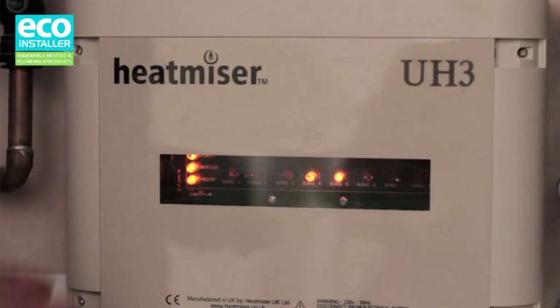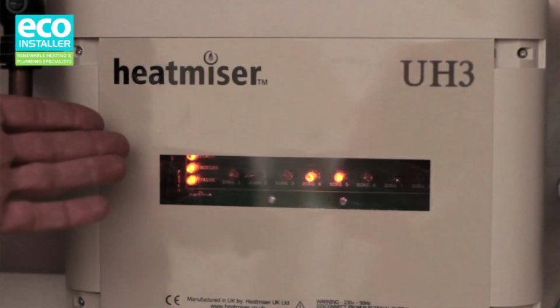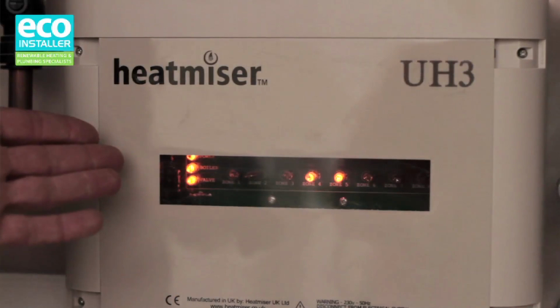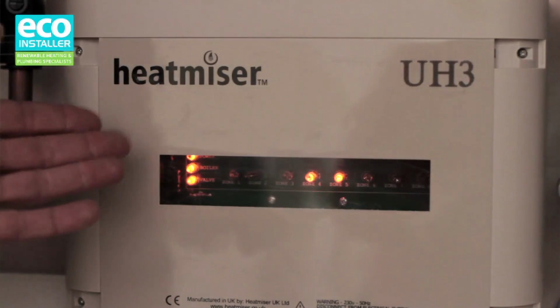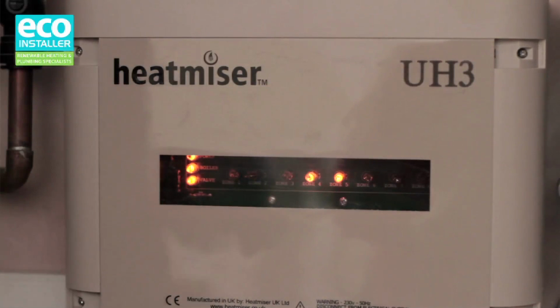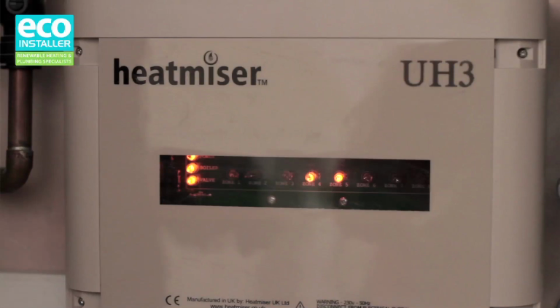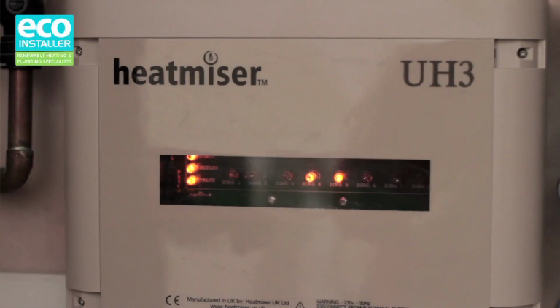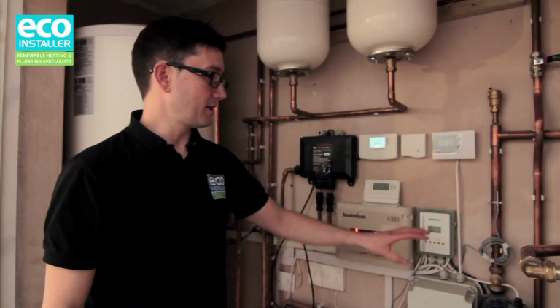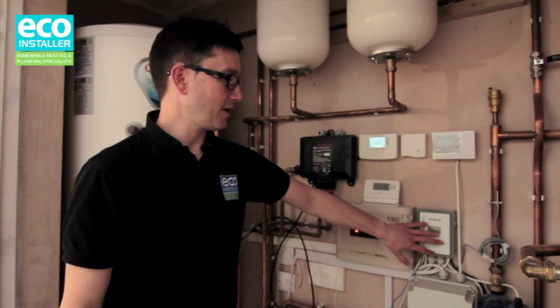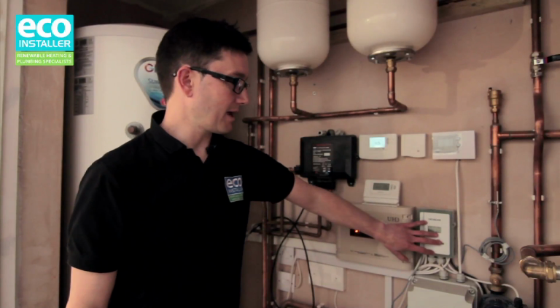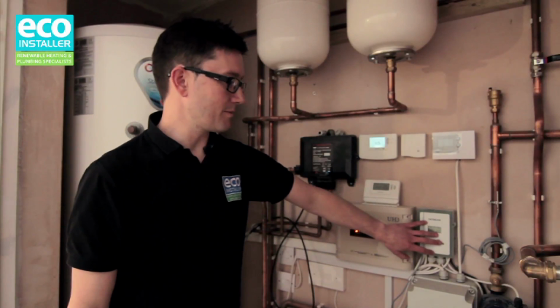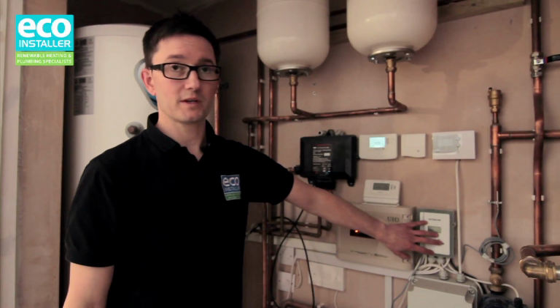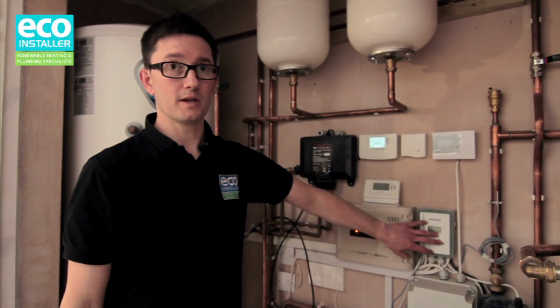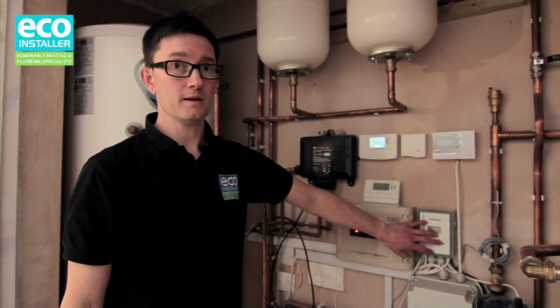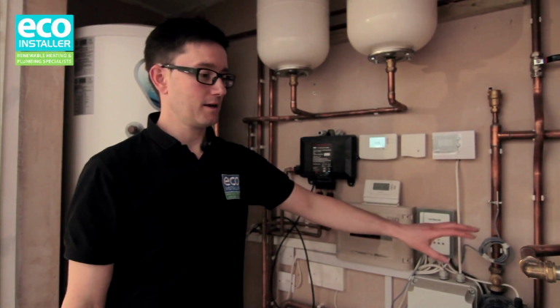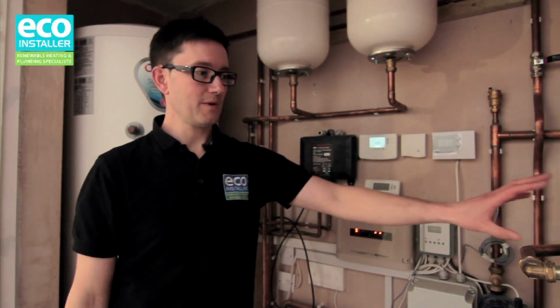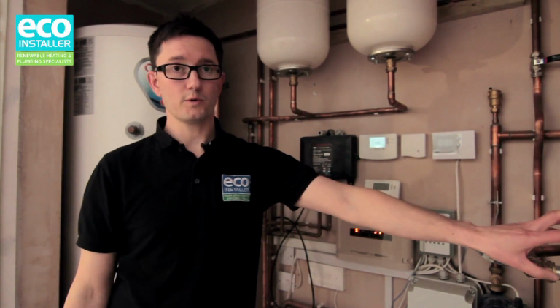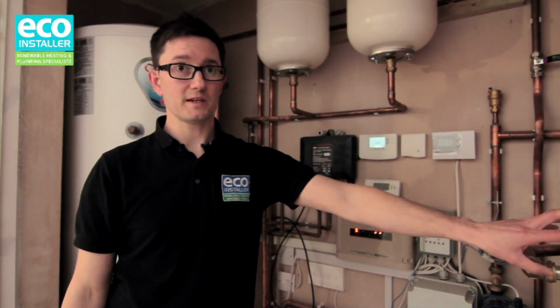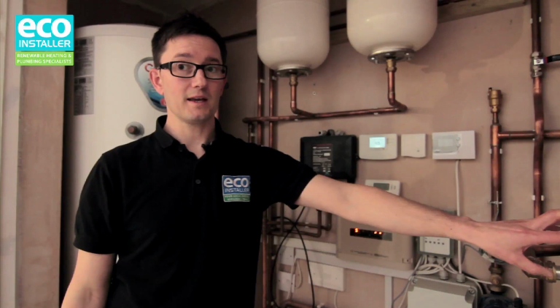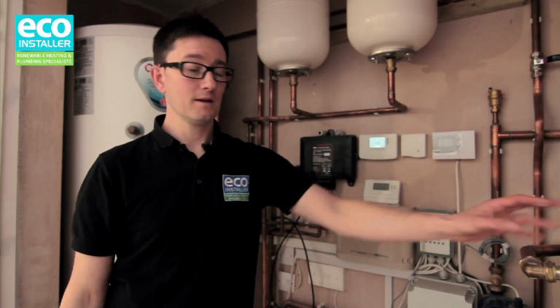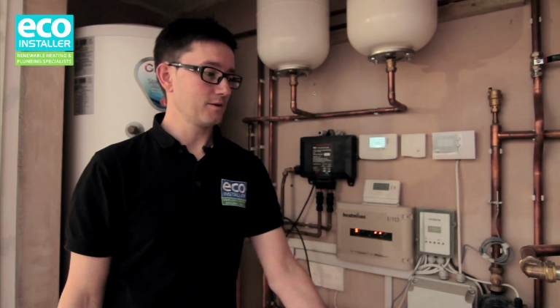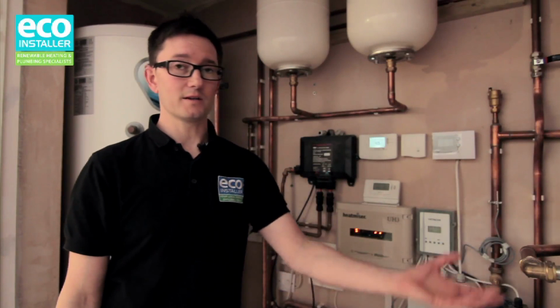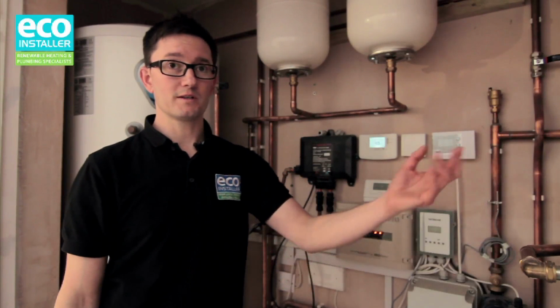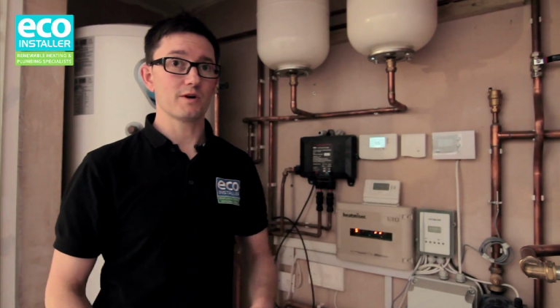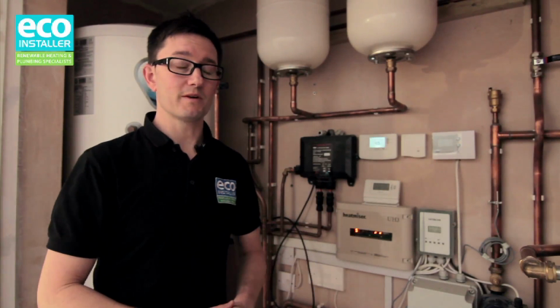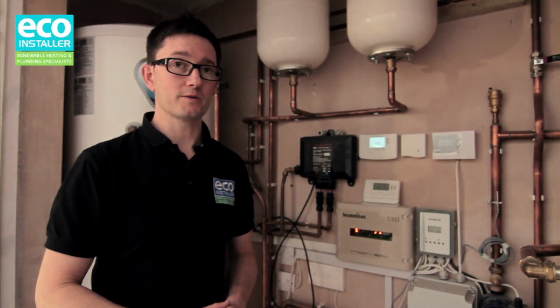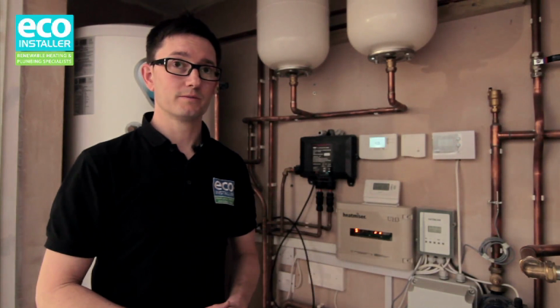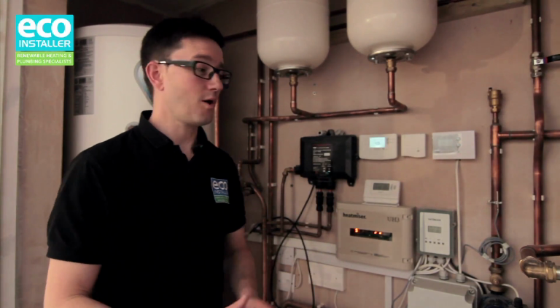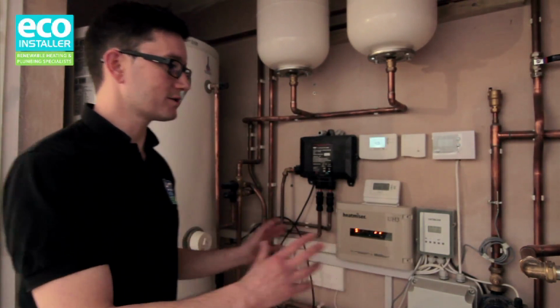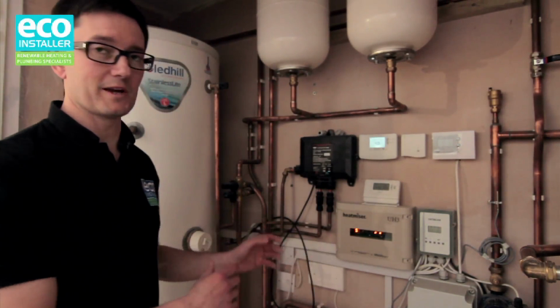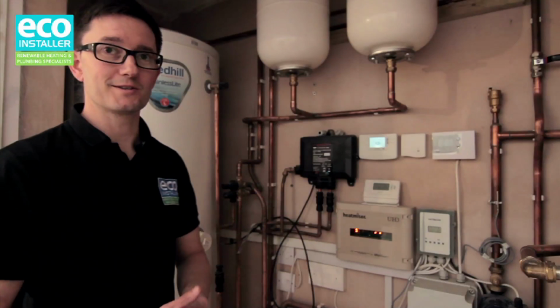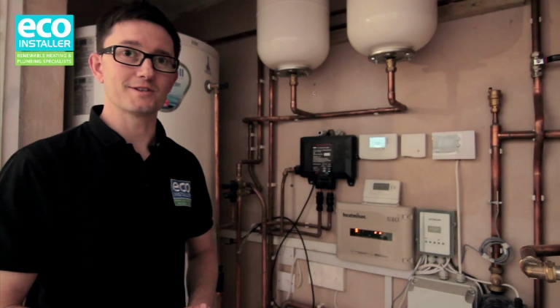If the buffer vessel starts to drop in temperature, then the heat pump again will be monitoring that on here. The heat pump will automatically kick in, and it'll start to bring the temperature up in the buffer vessel. The whole thing is automated — it looks after itself.